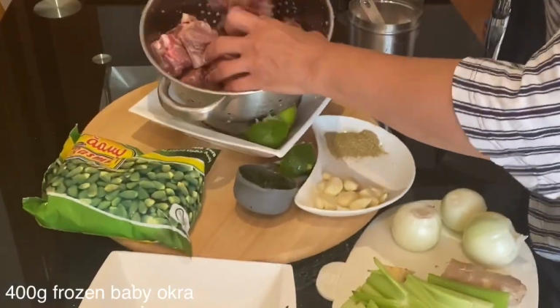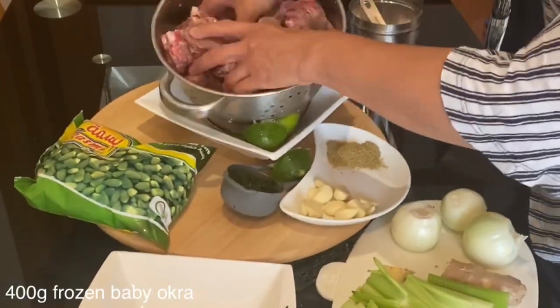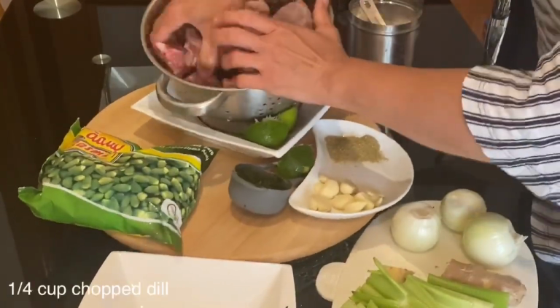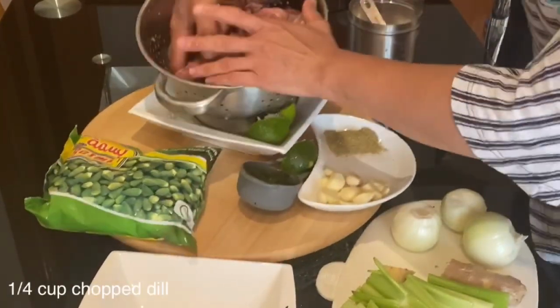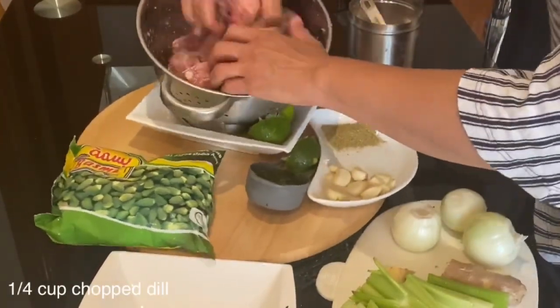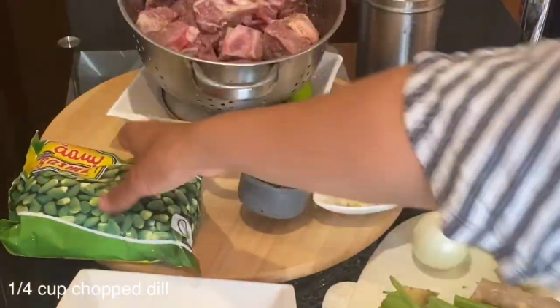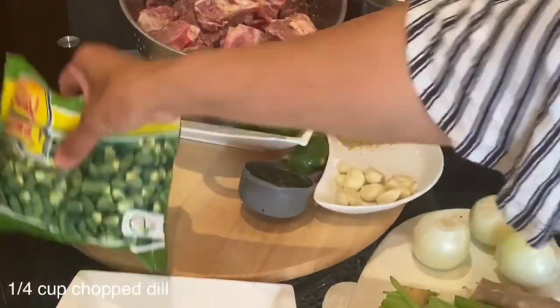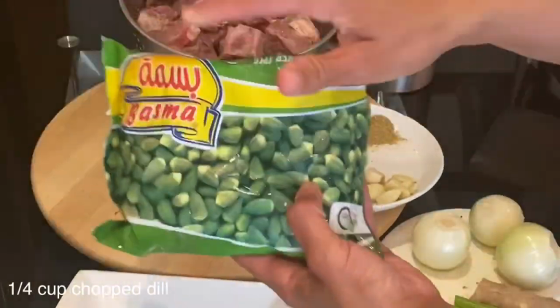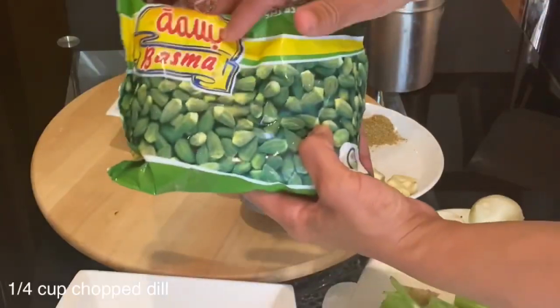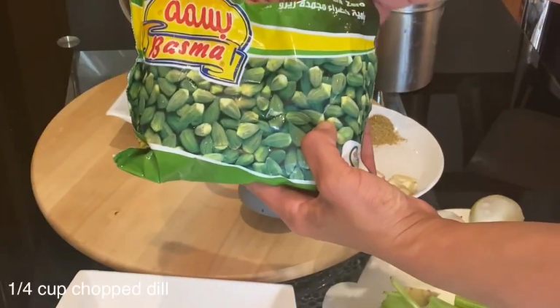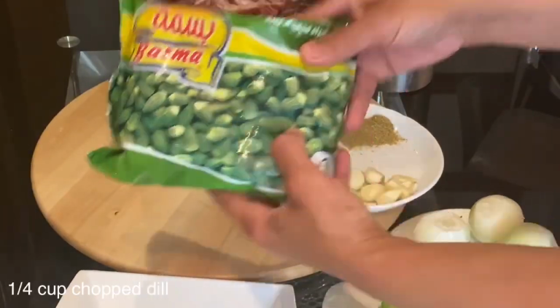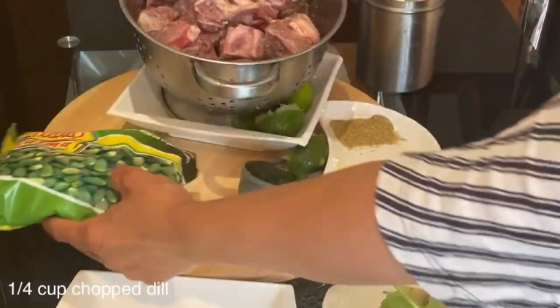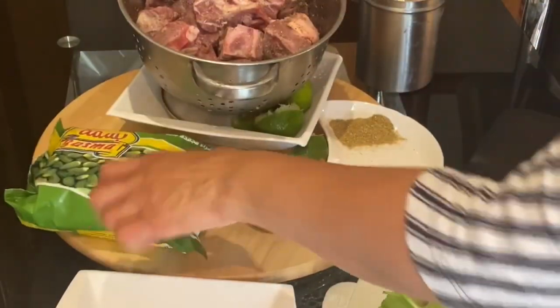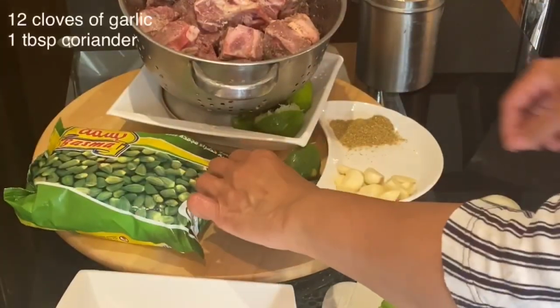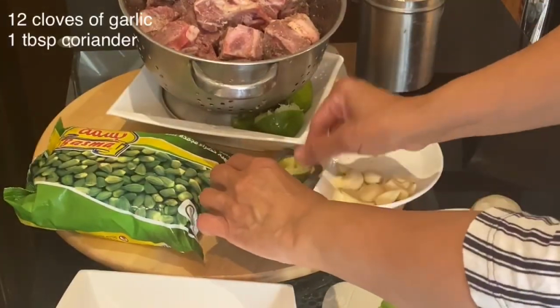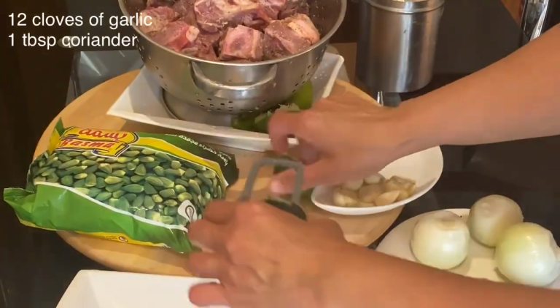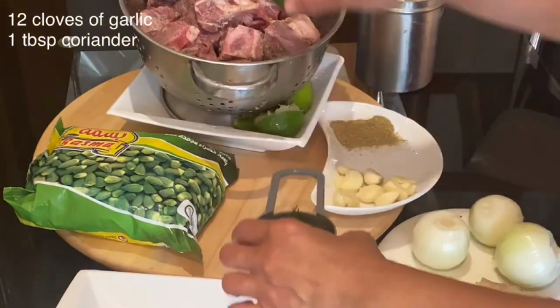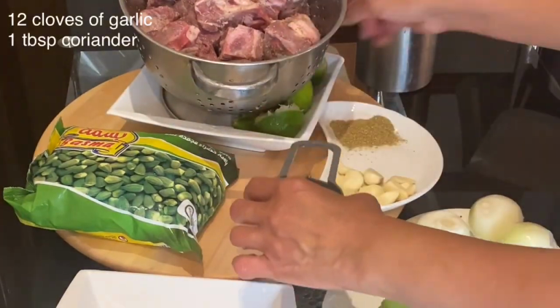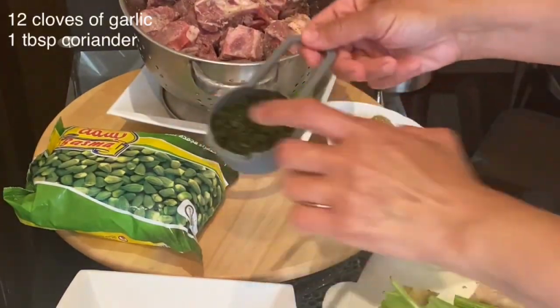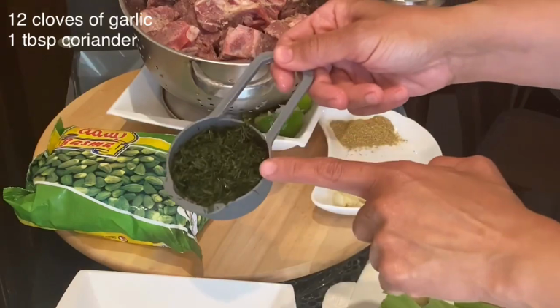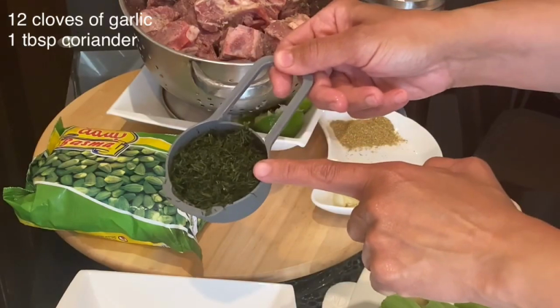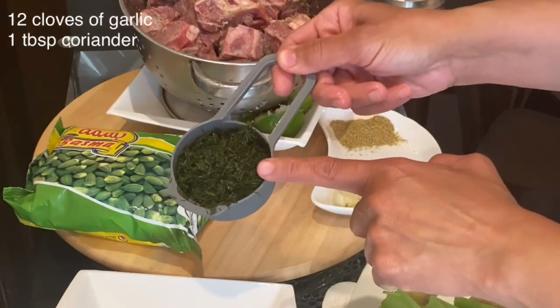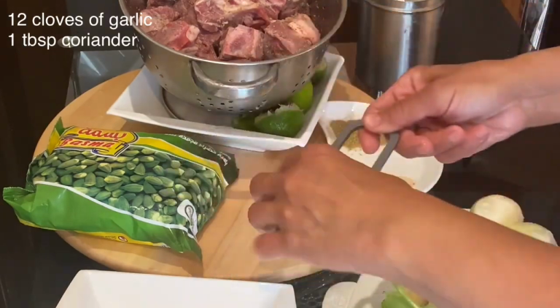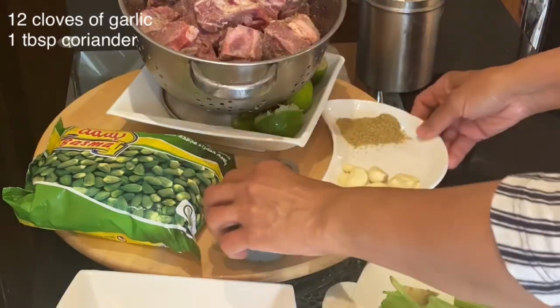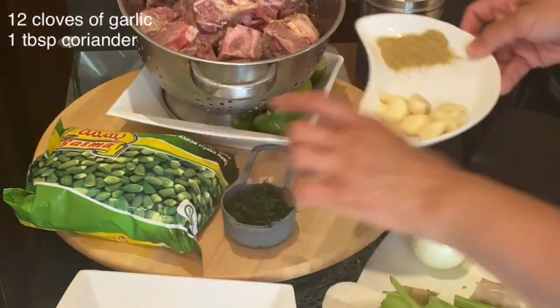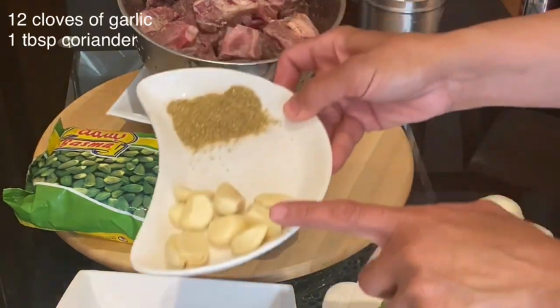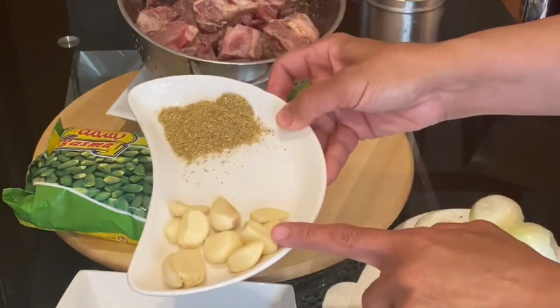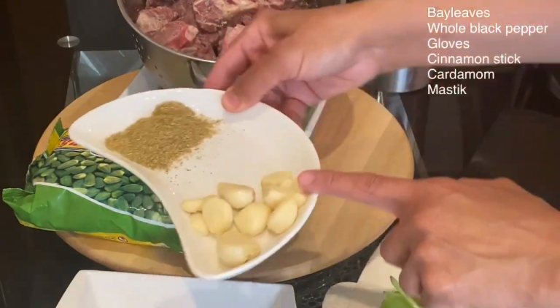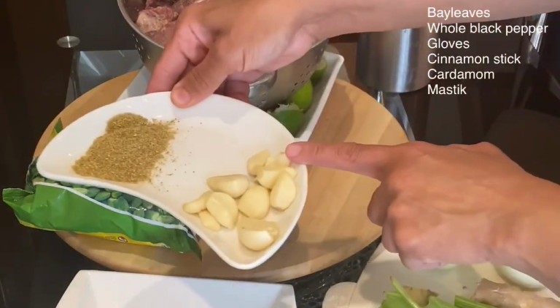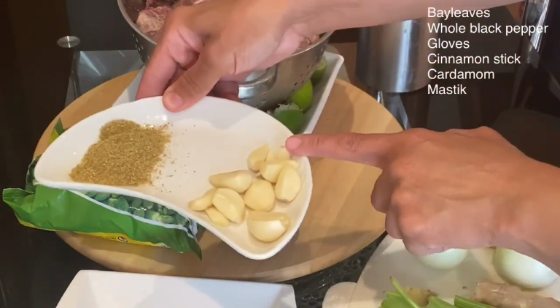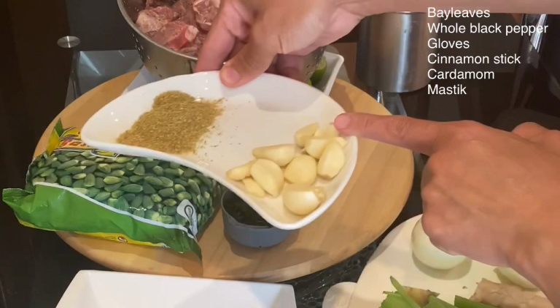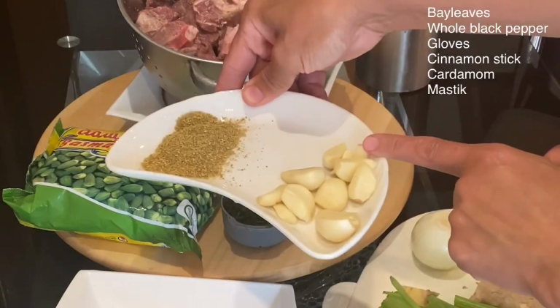Traditionally they use fresh okra for this bamyel mafruka, but I will use 400 grams of frozen baby okra. Here I also have a quarter cup of finely chopped dill, 12 cloves of garlic, and one tablespoon of coriander.